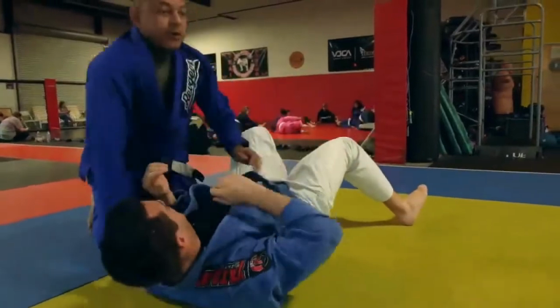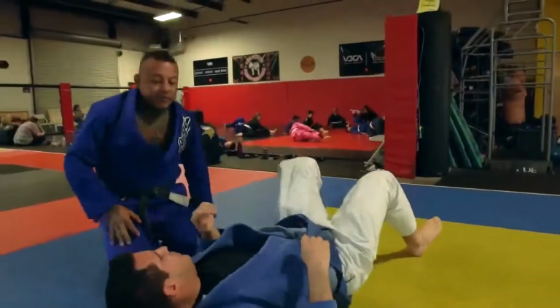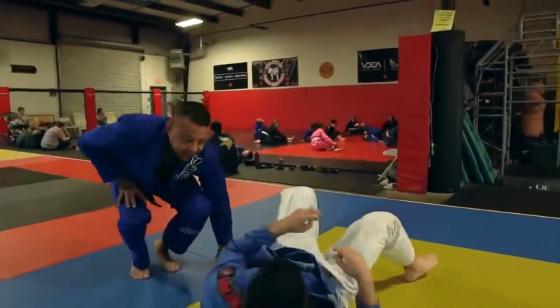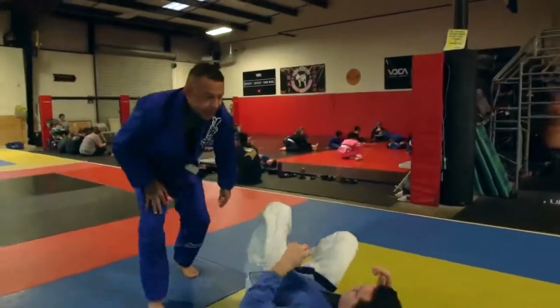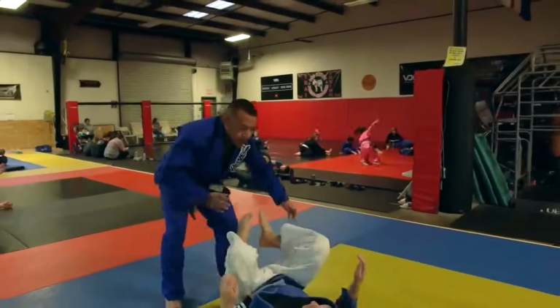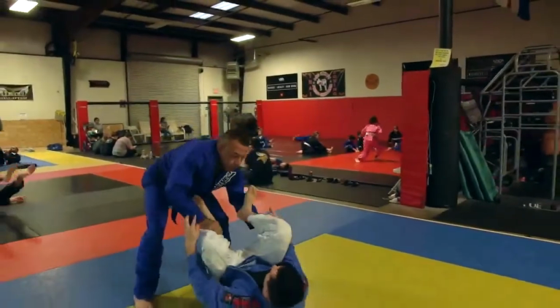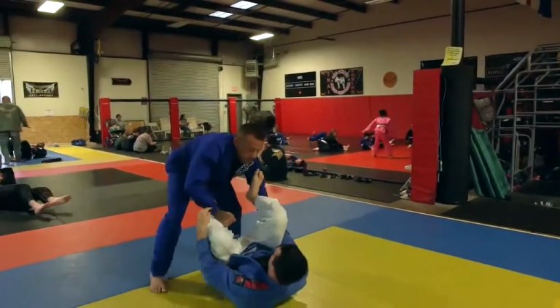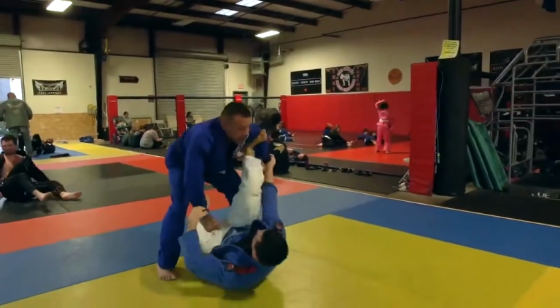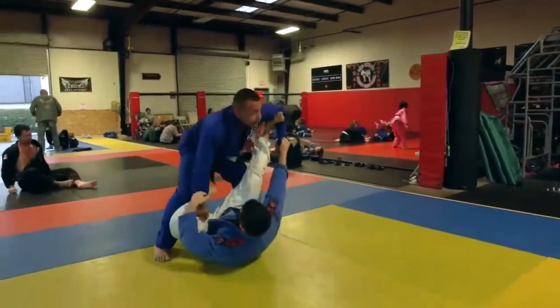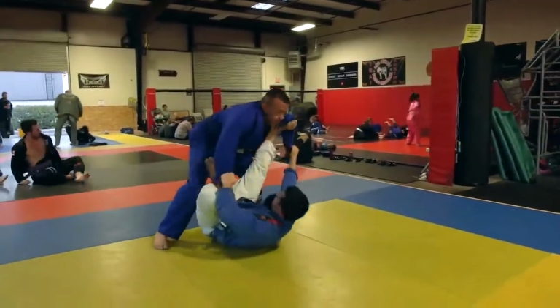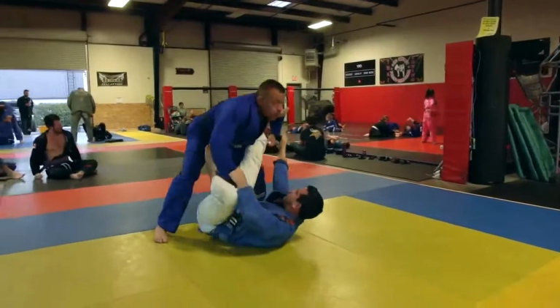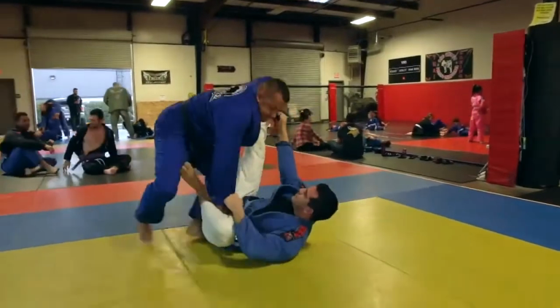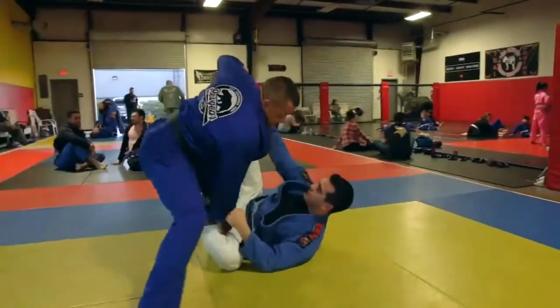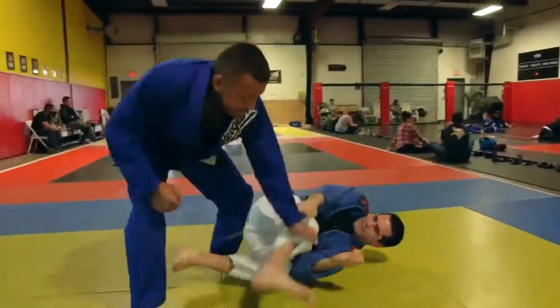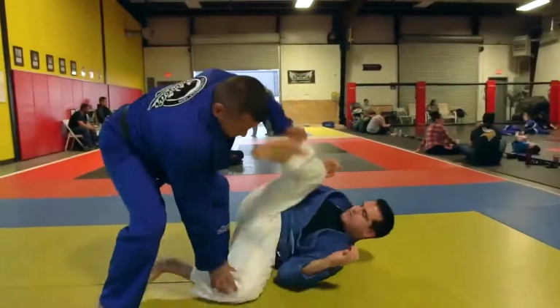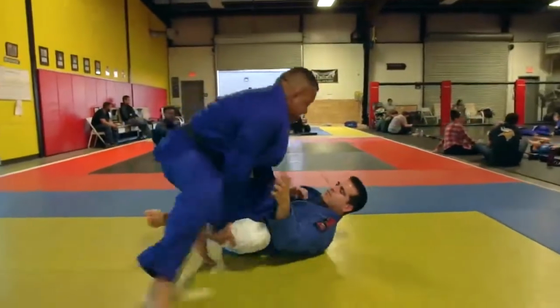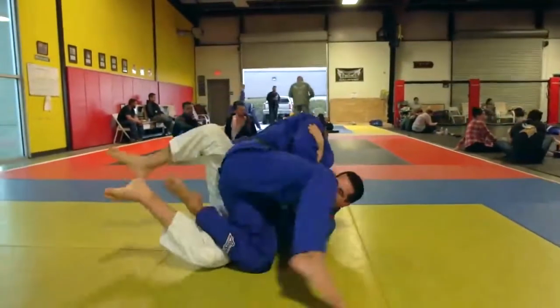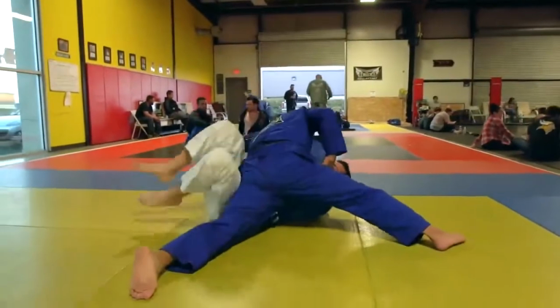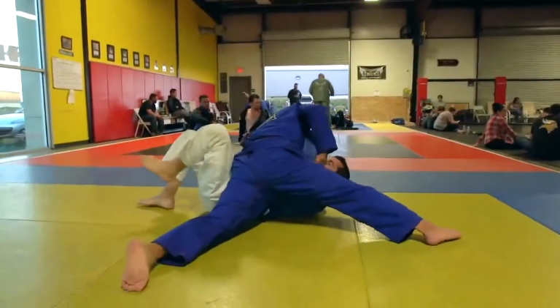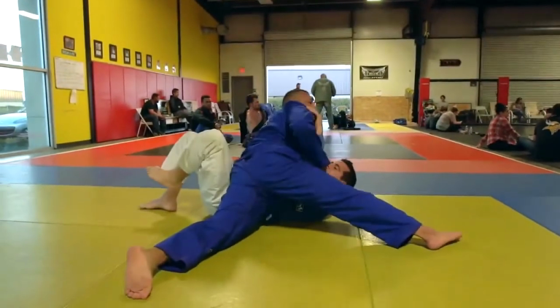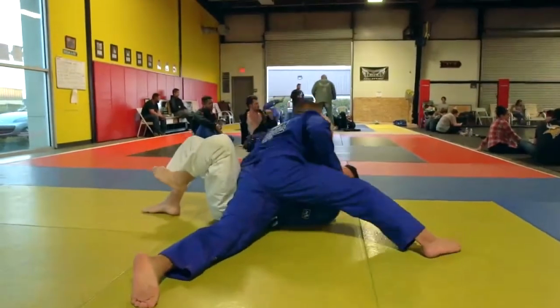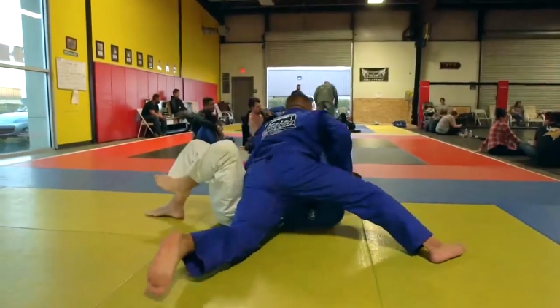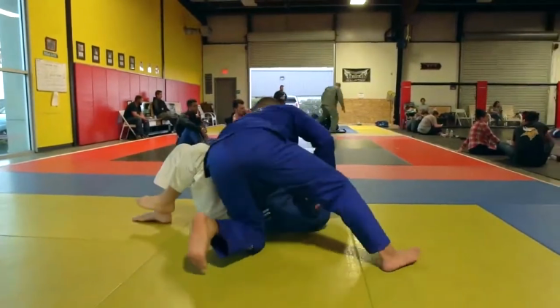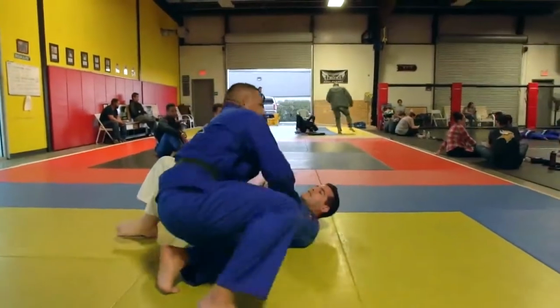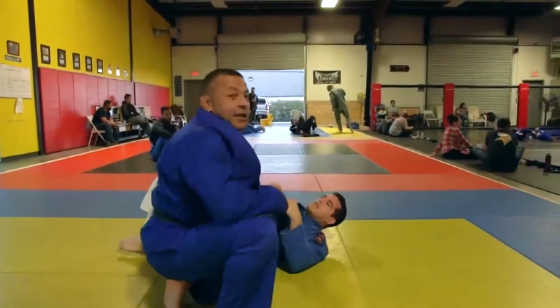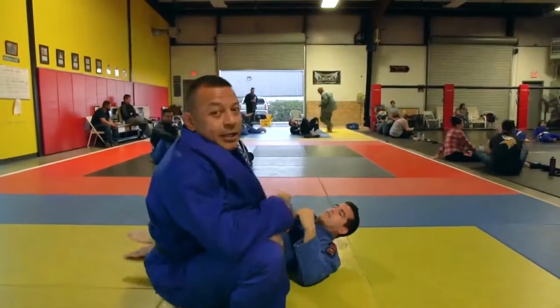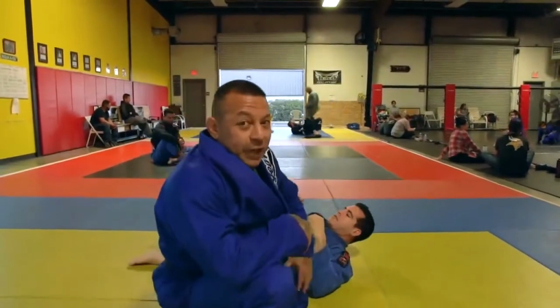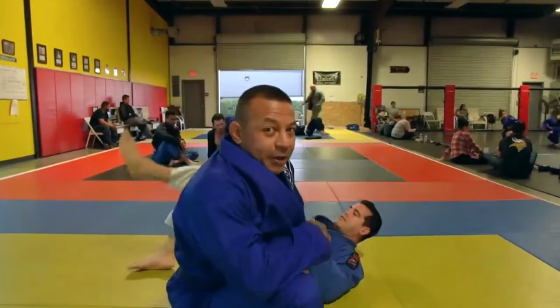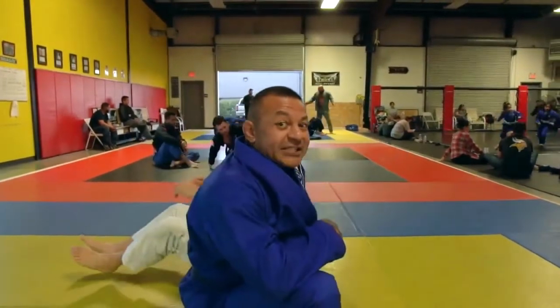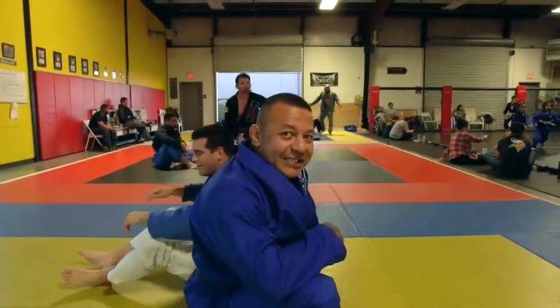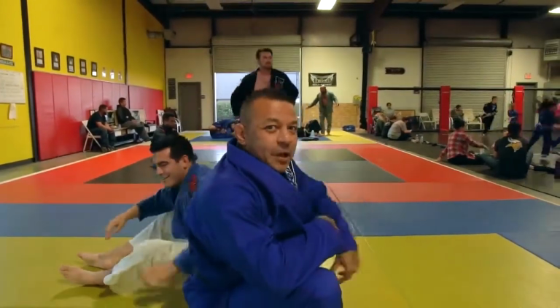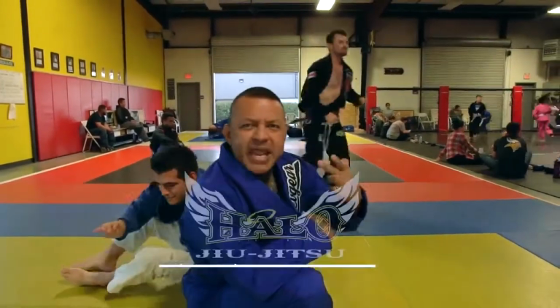One more time, full speed. That is a throw down spider guard pass to knee slice. Peace.